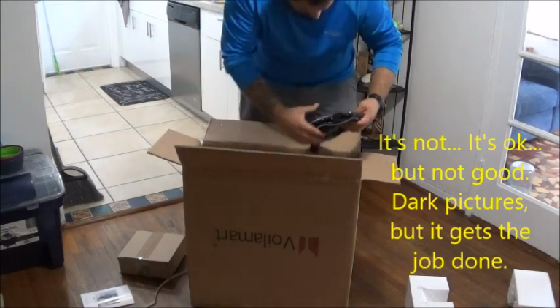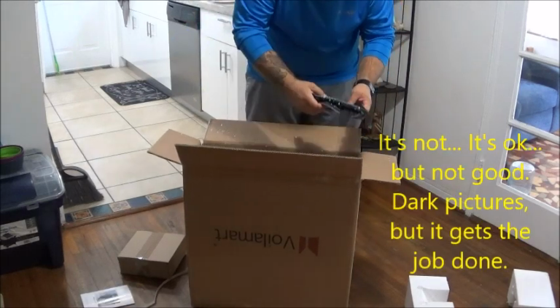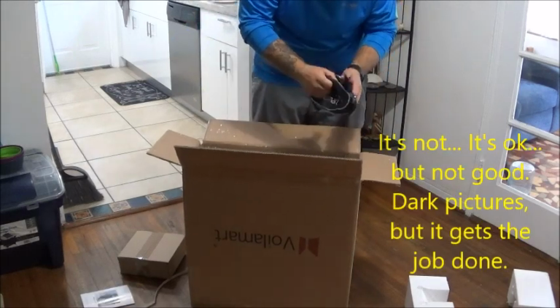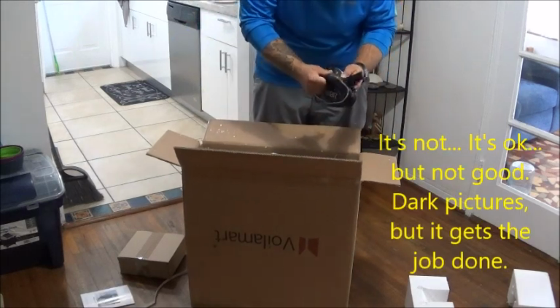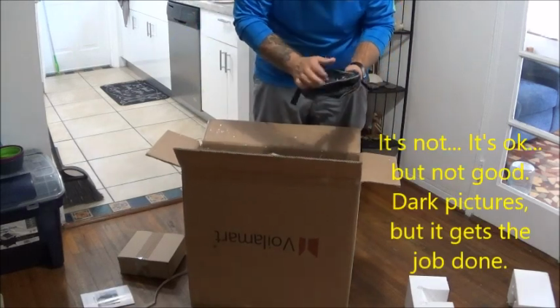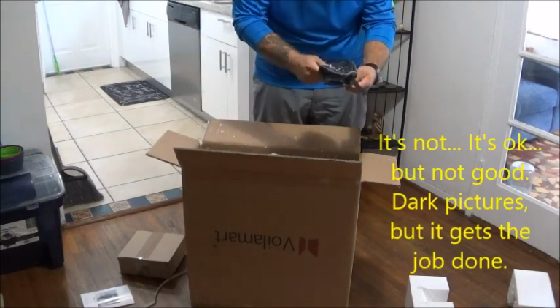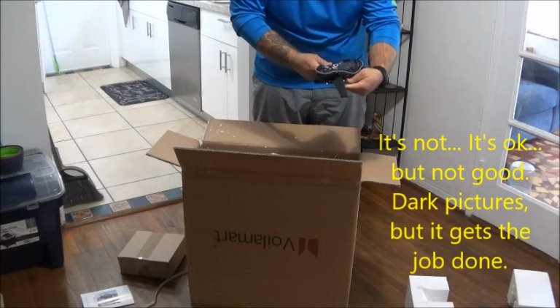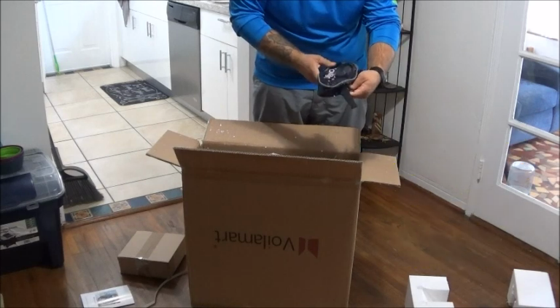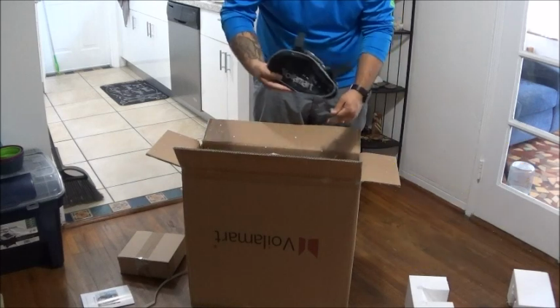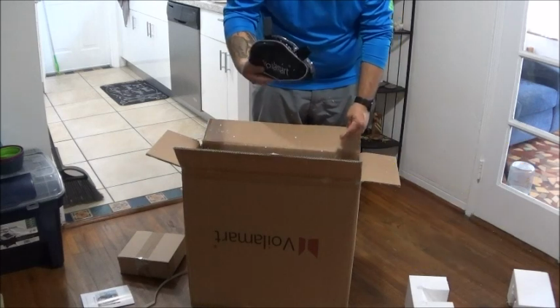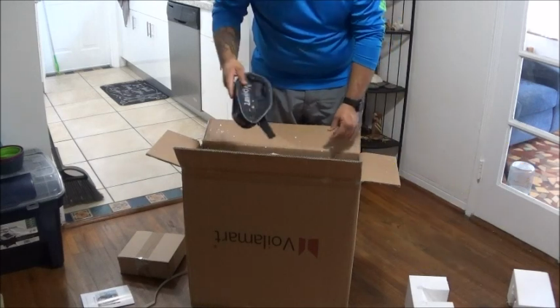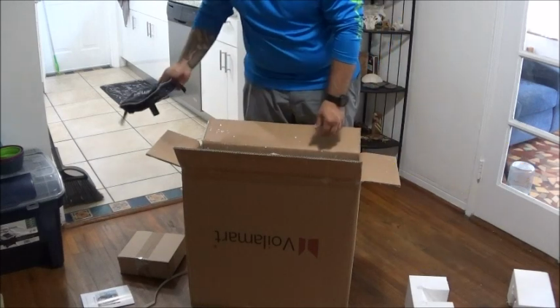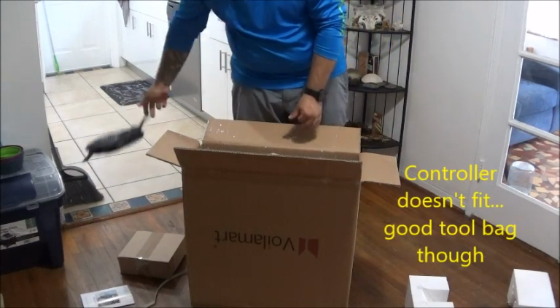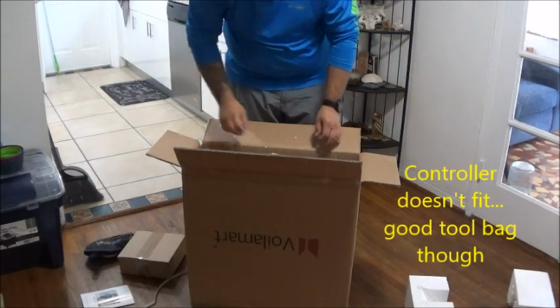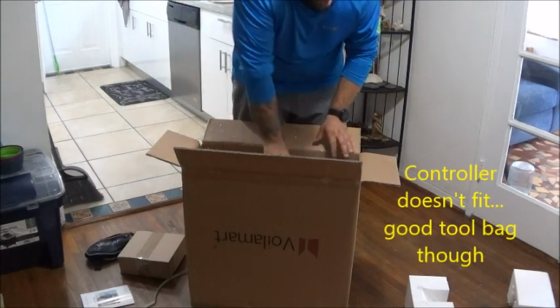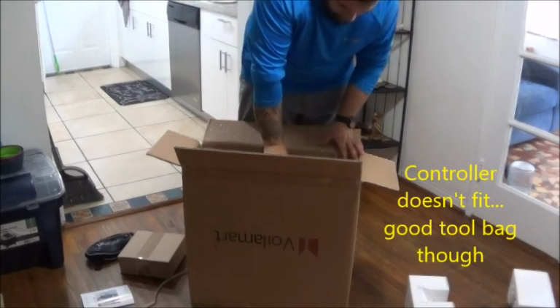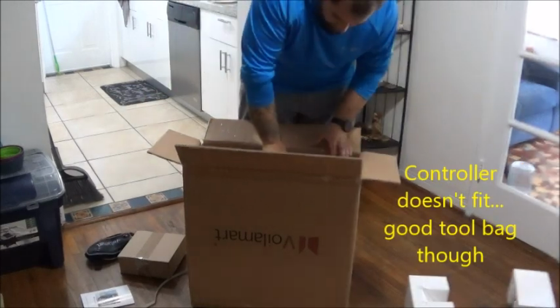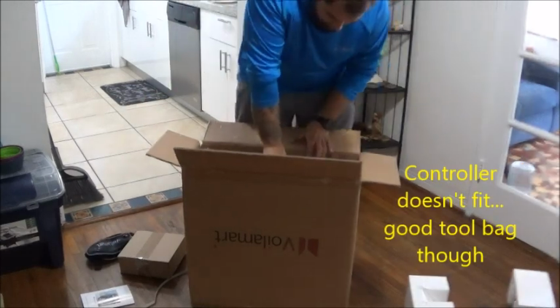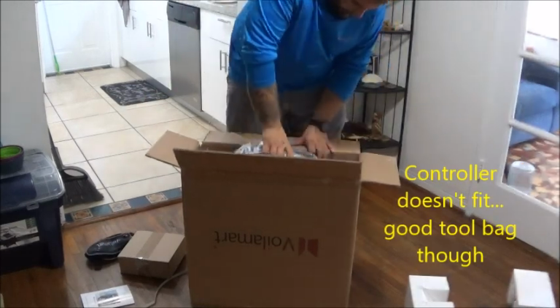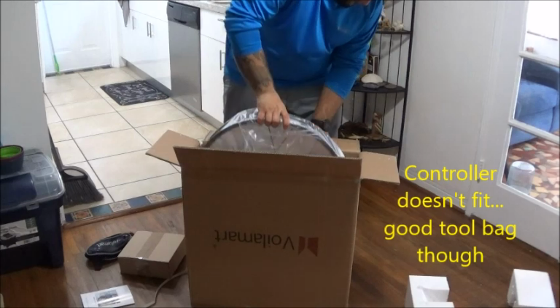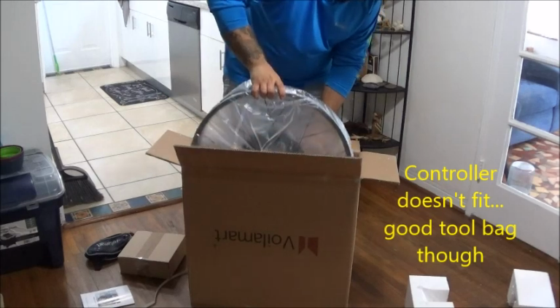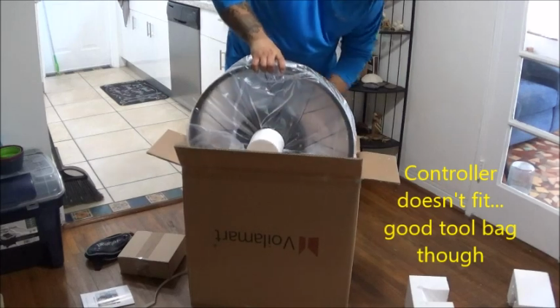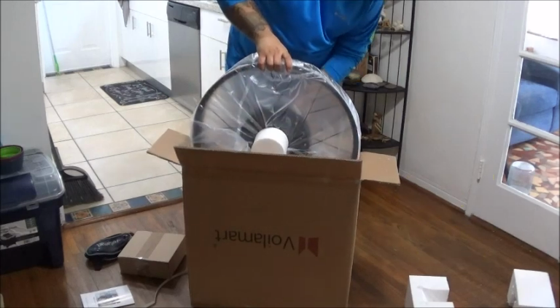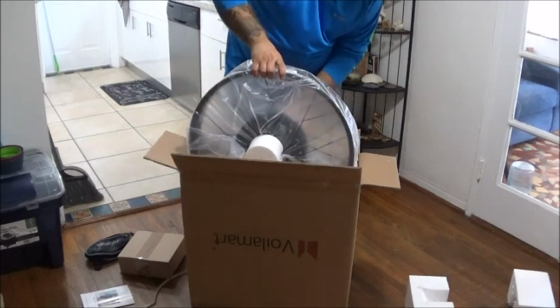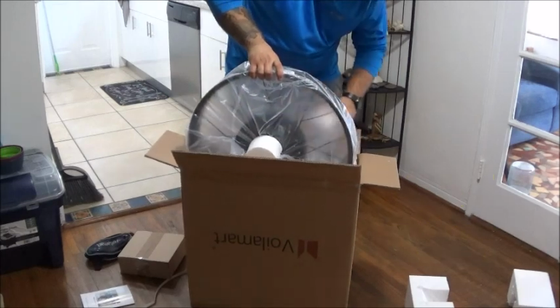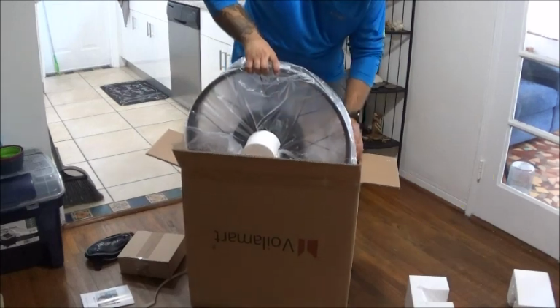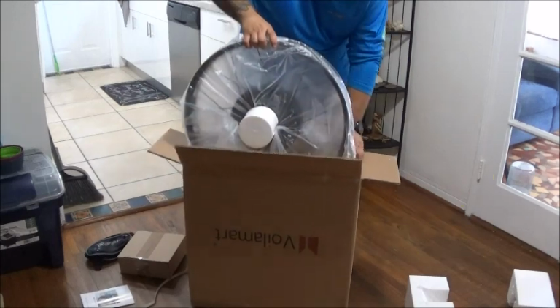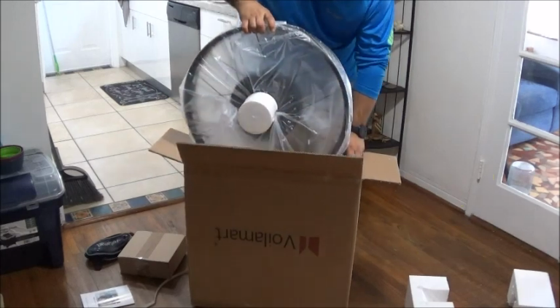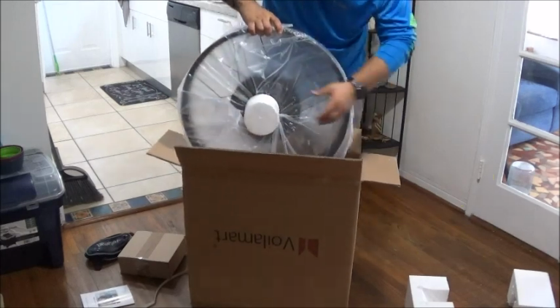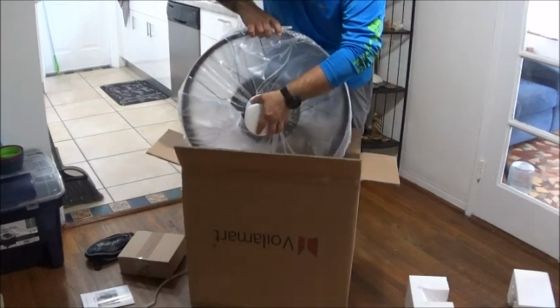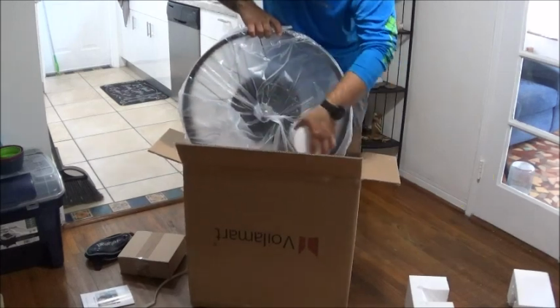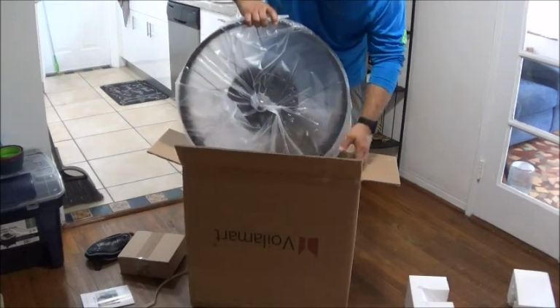There's a bag here that's for the controller, and then here is the hub and the rim.